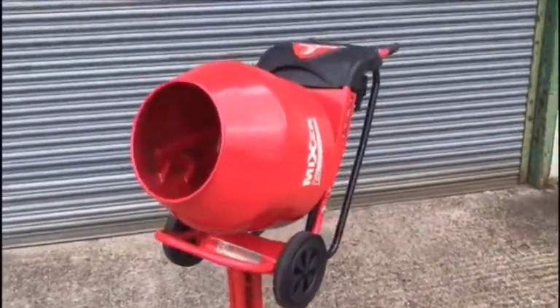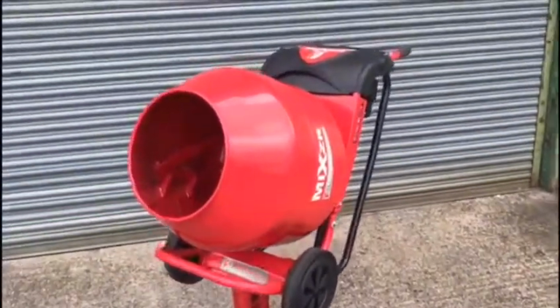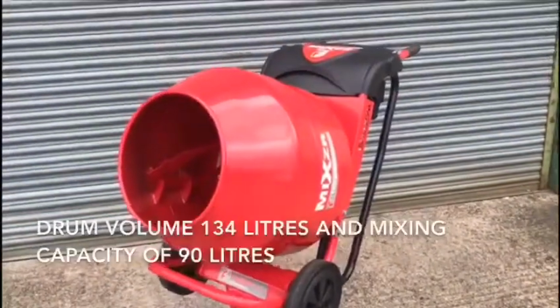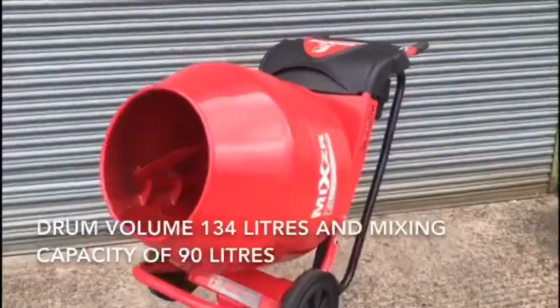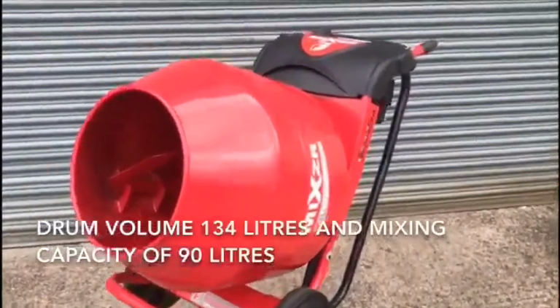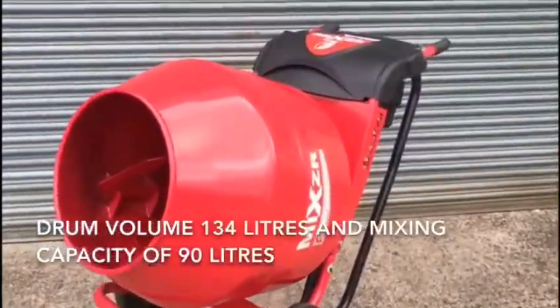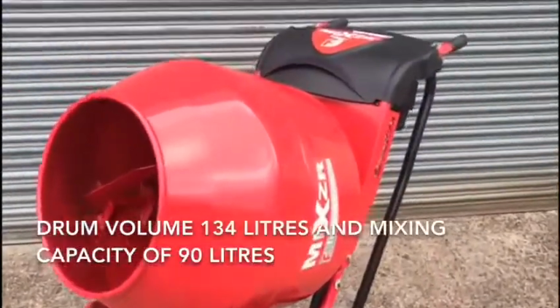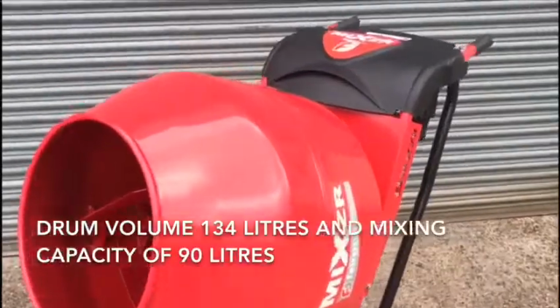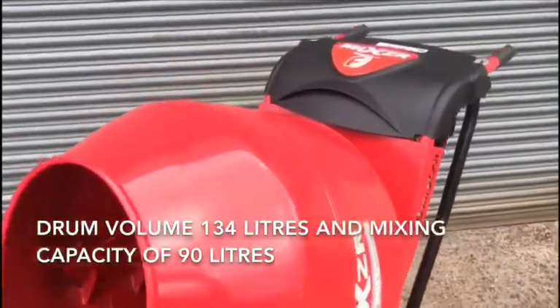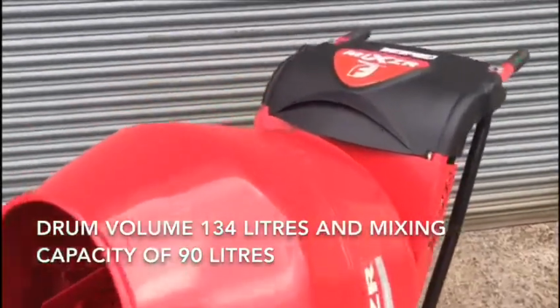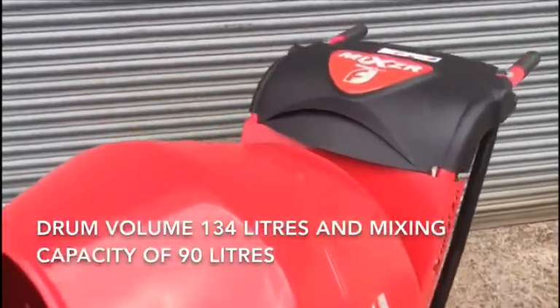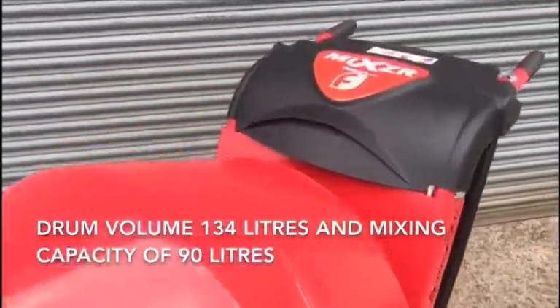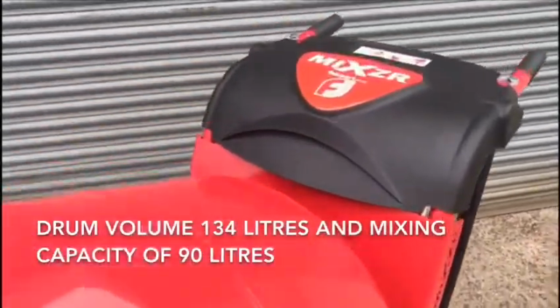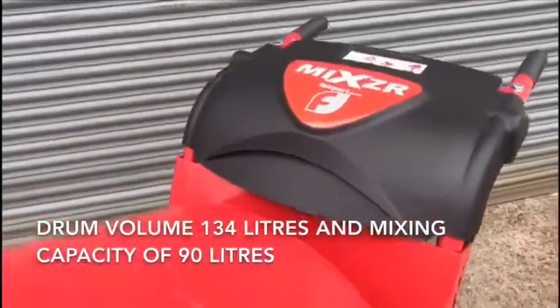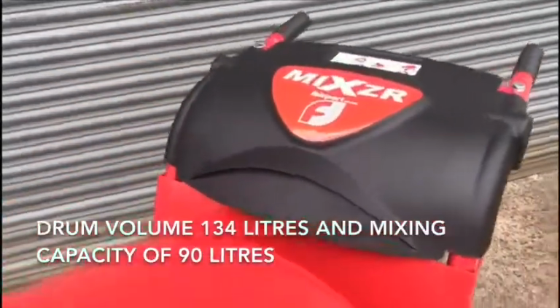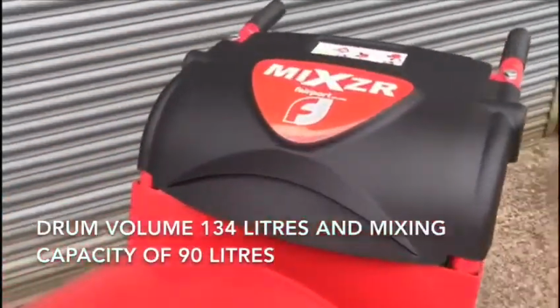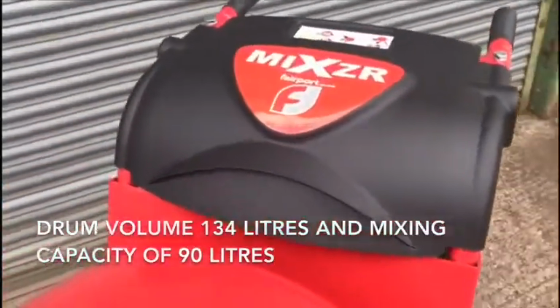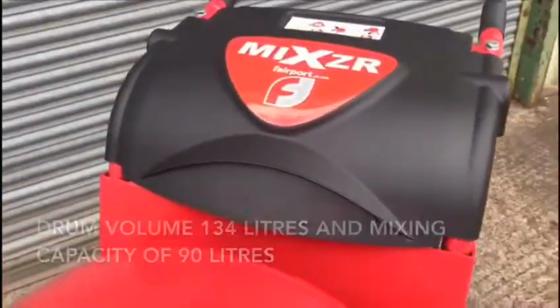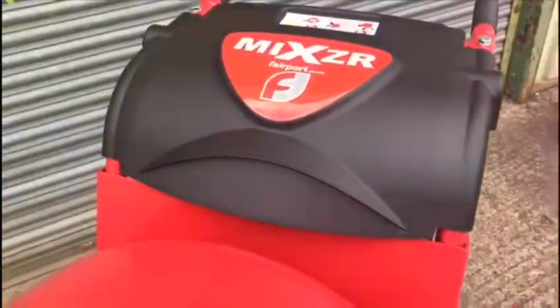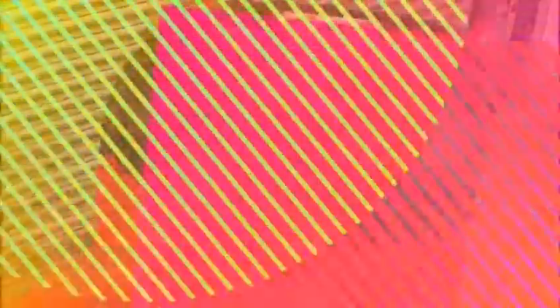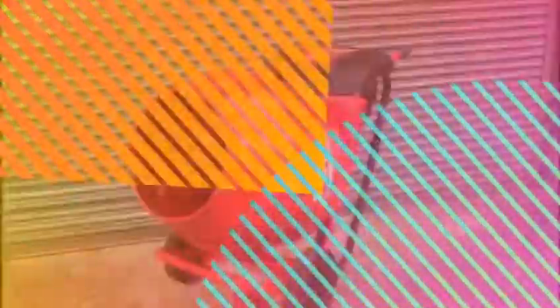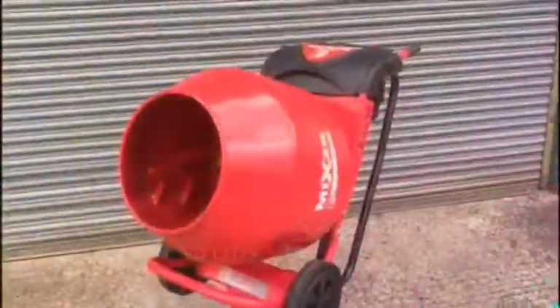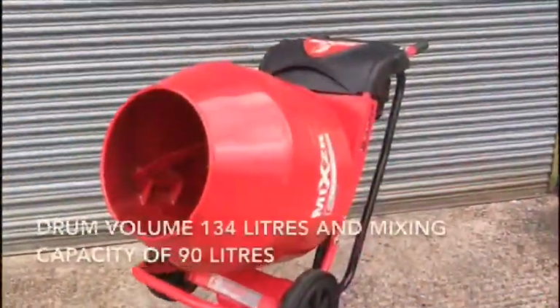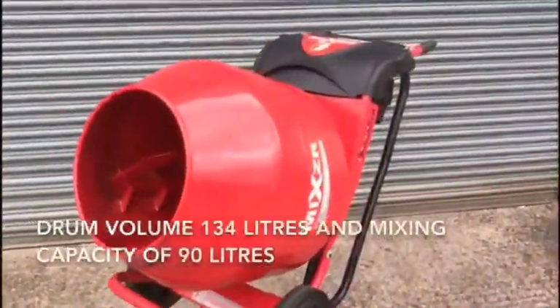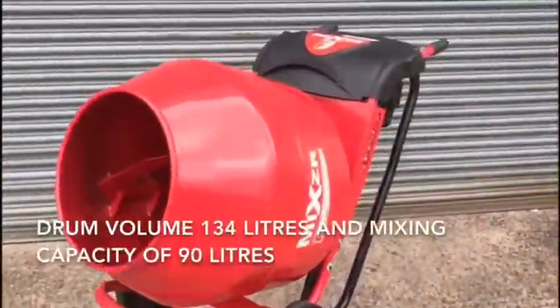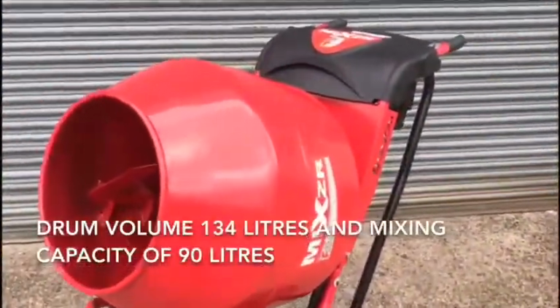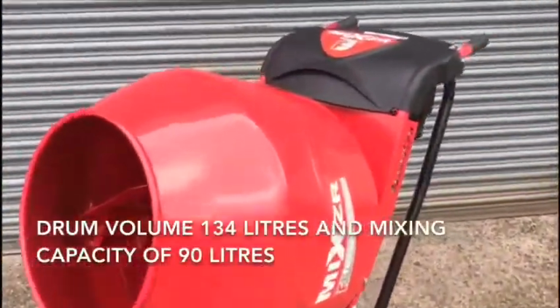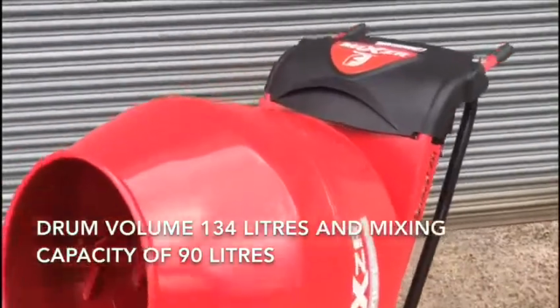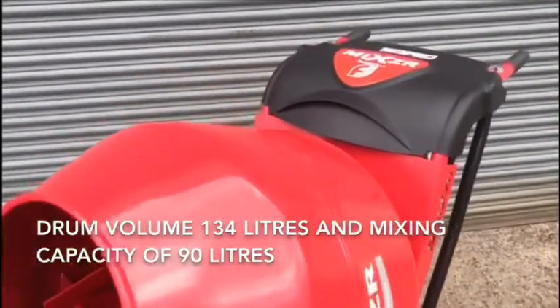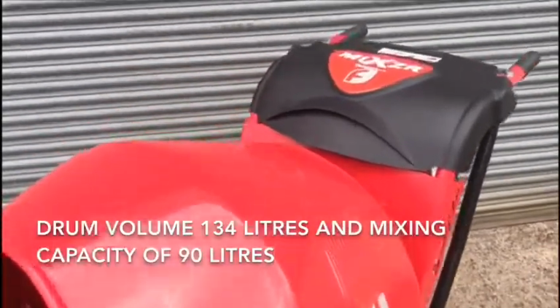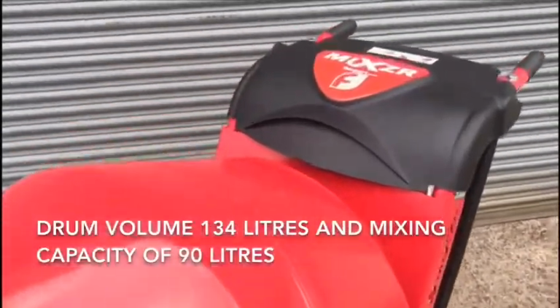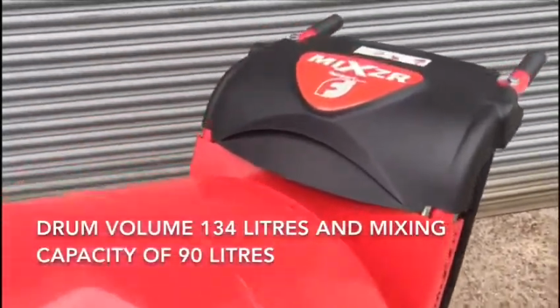The mixer drum has a total volume of 134 litres and a mixing capacity of 90 litres.